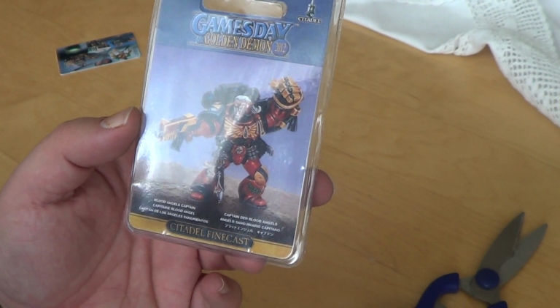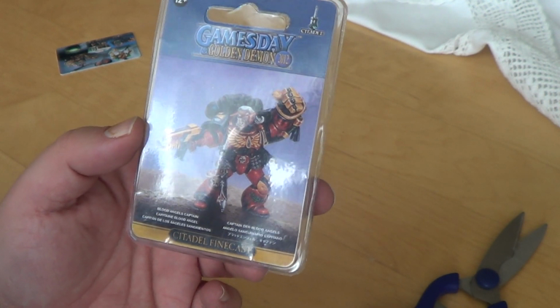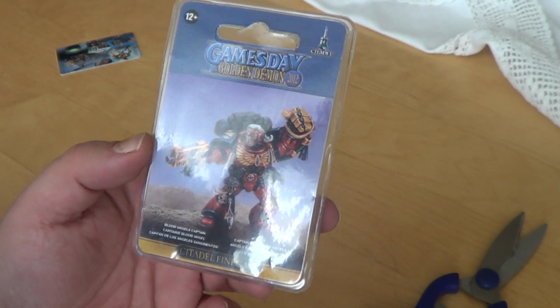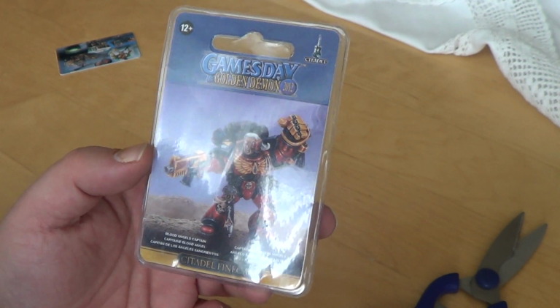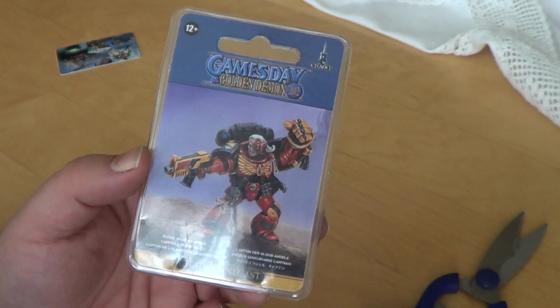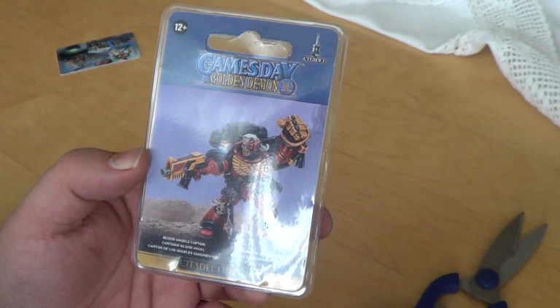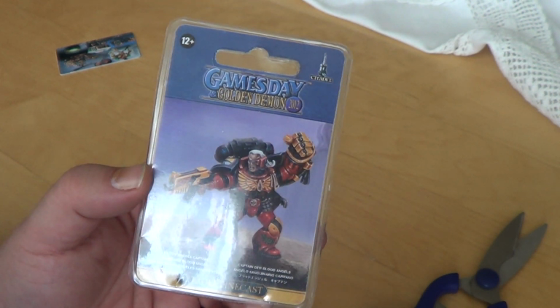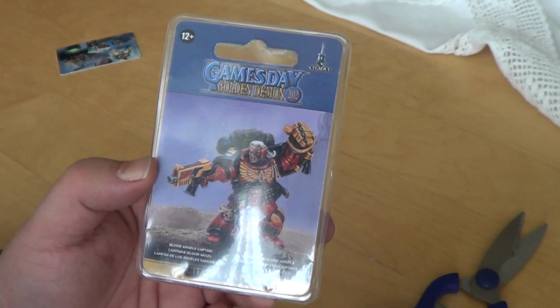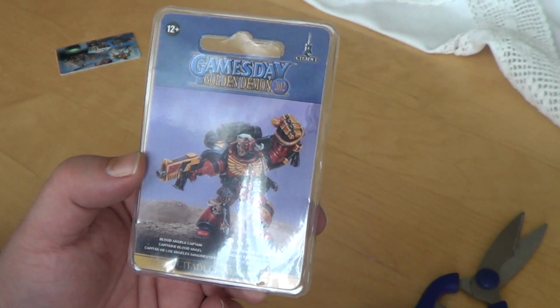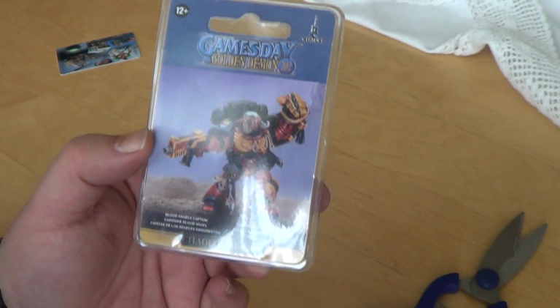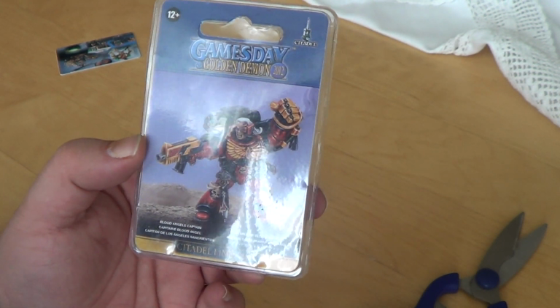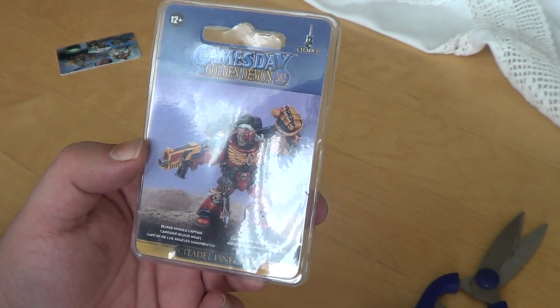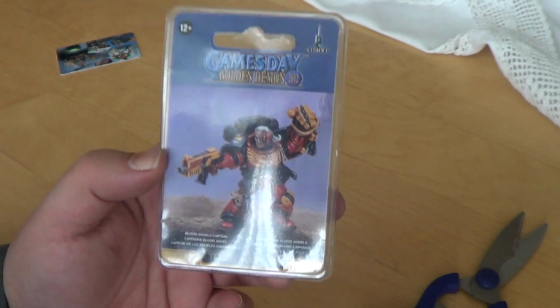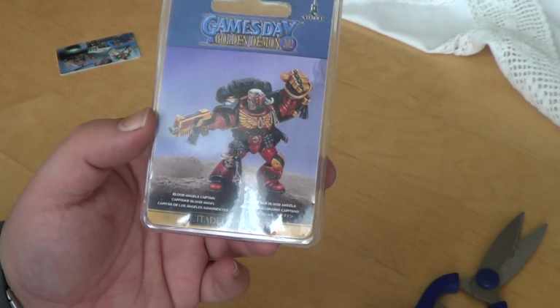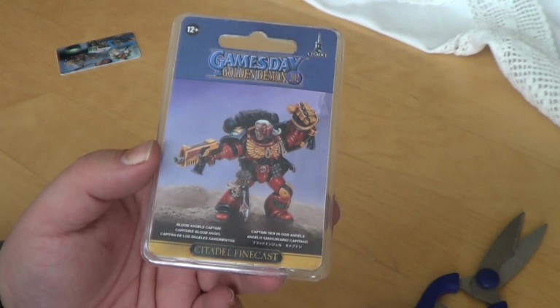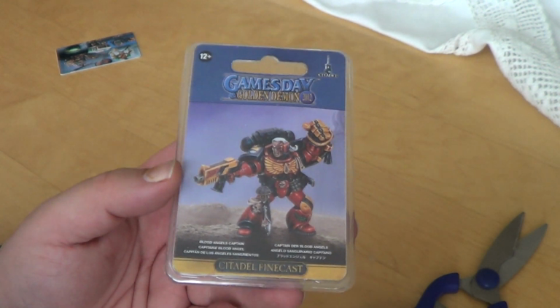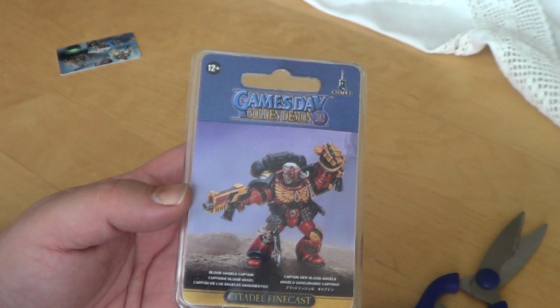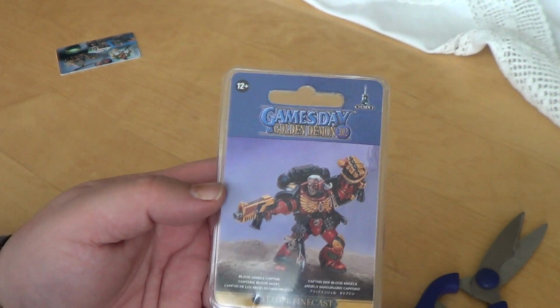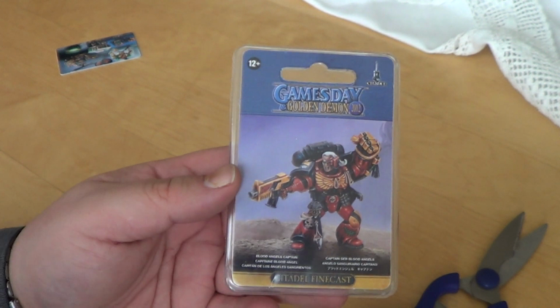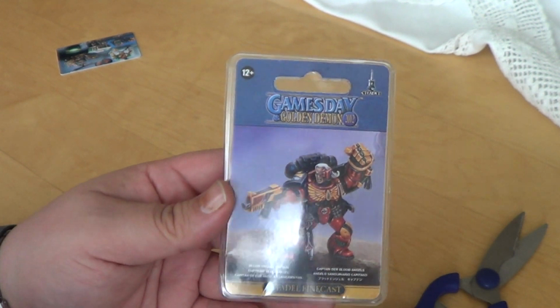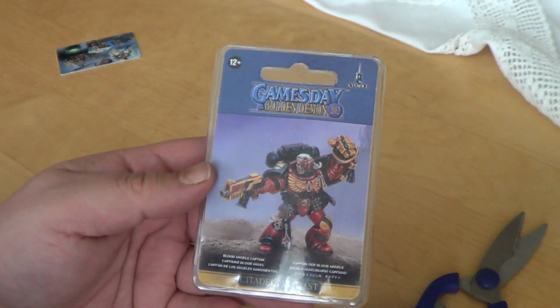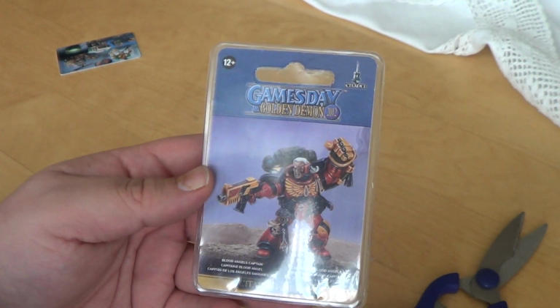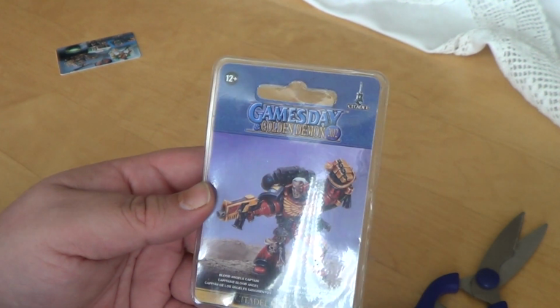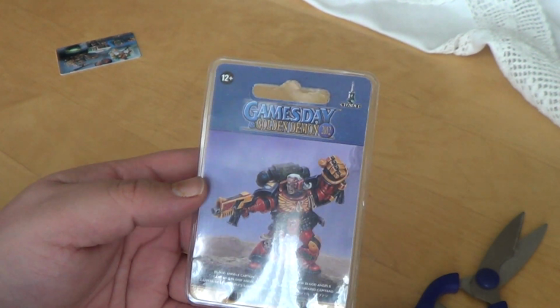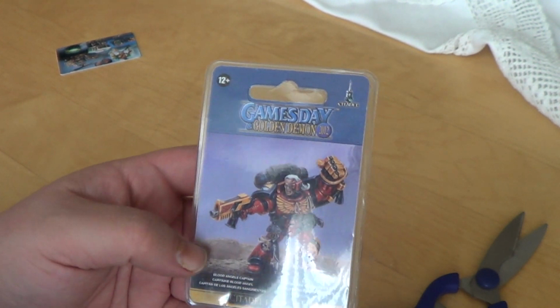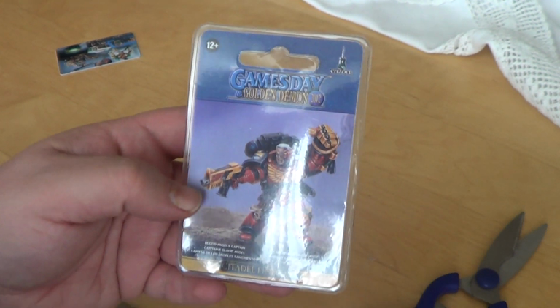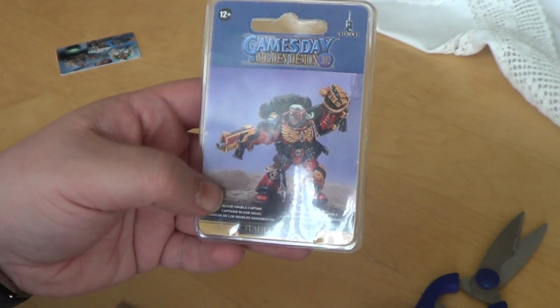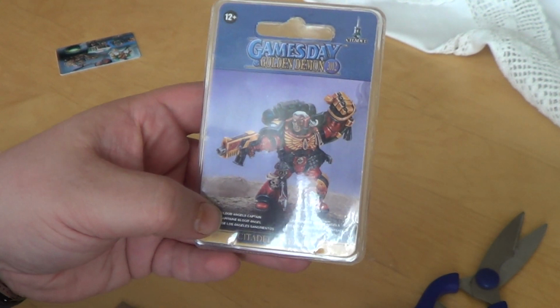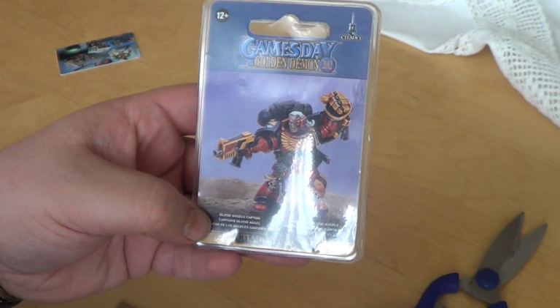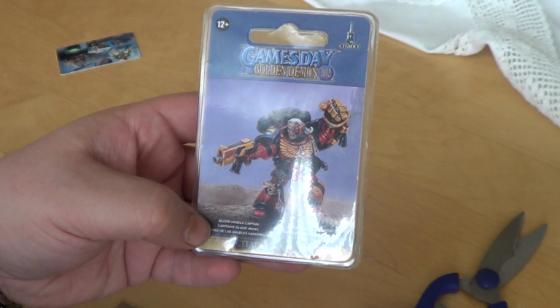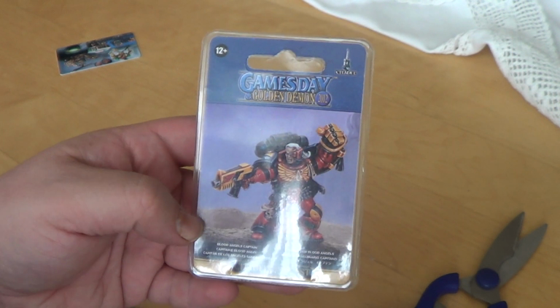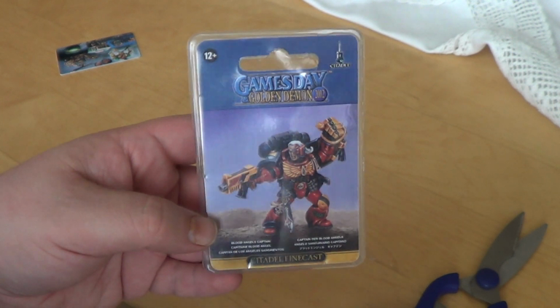Schatze, ich mach grad ein Video. Du bist grad online. Hahaha. Mit deinem wunderbaren Gesang. So... Blood Angels Captain.